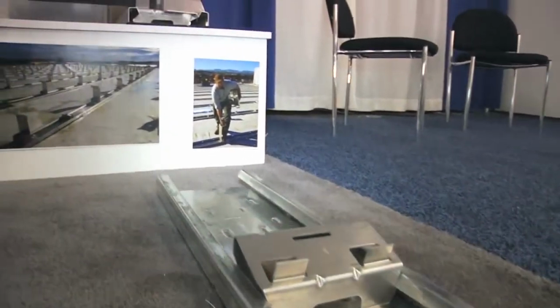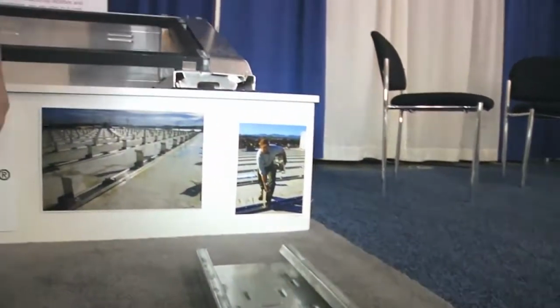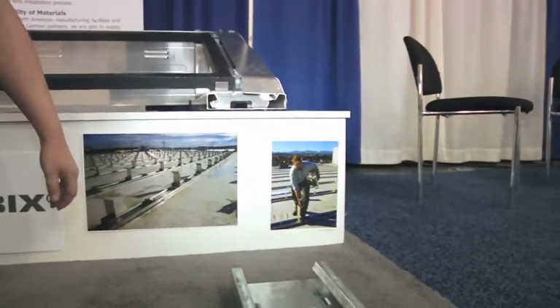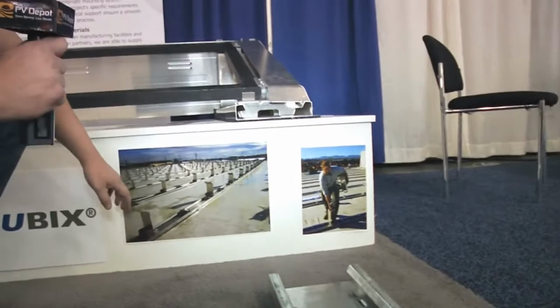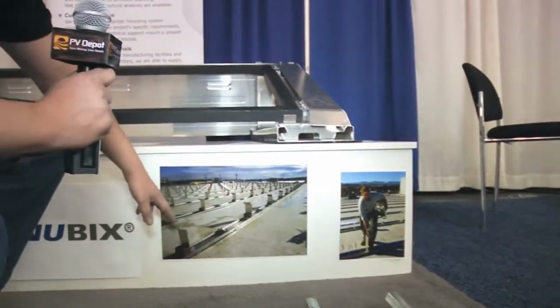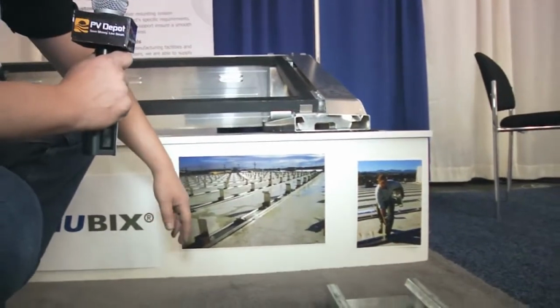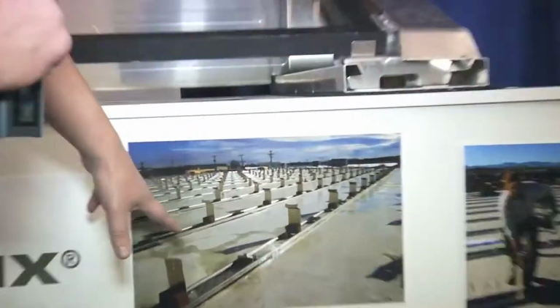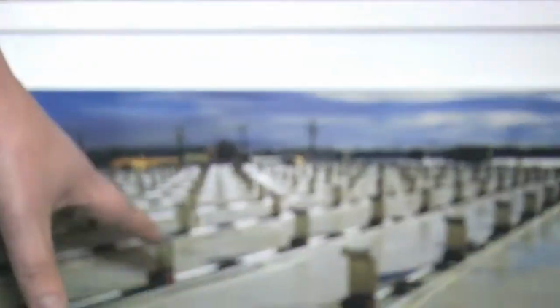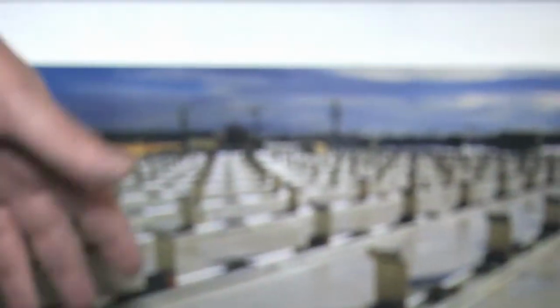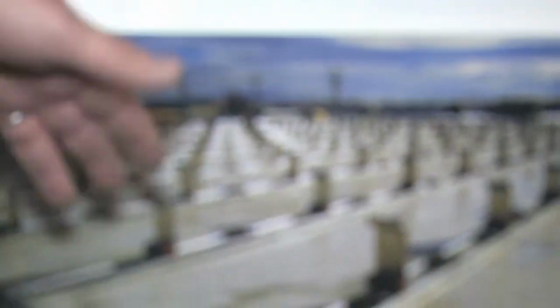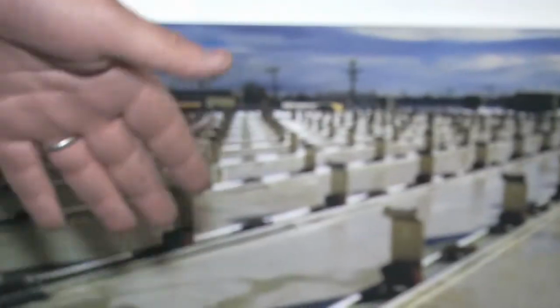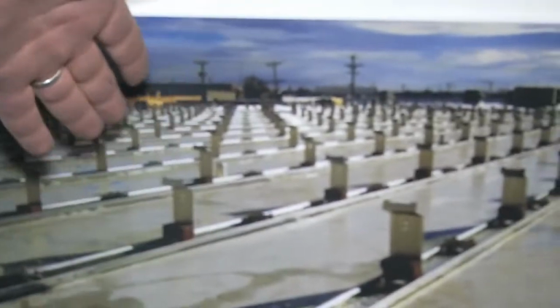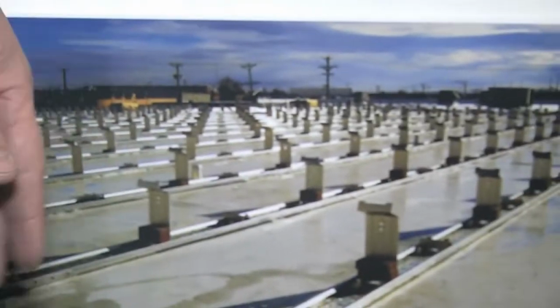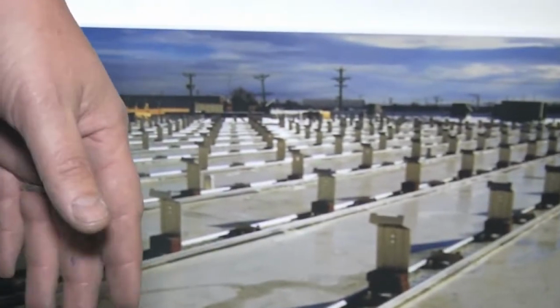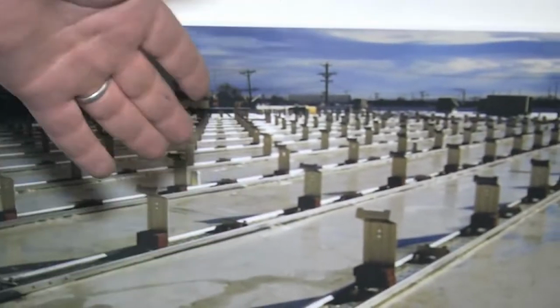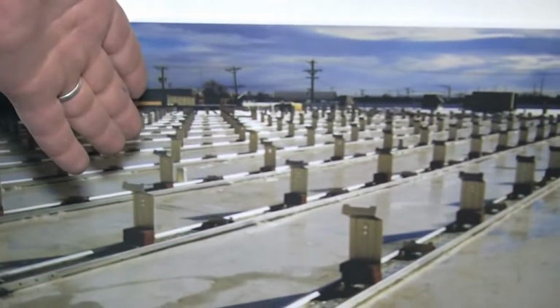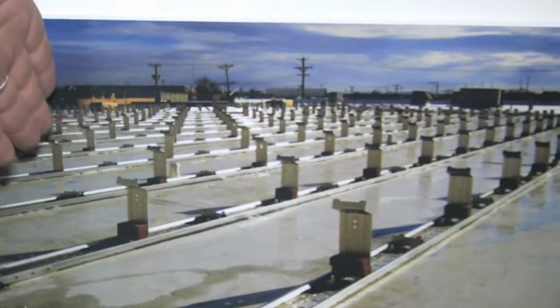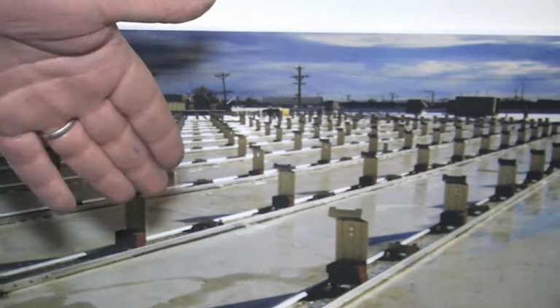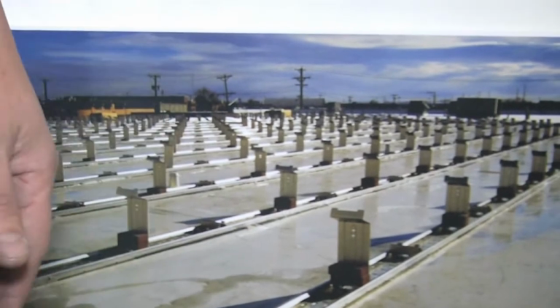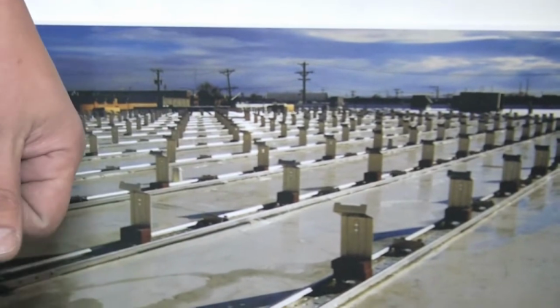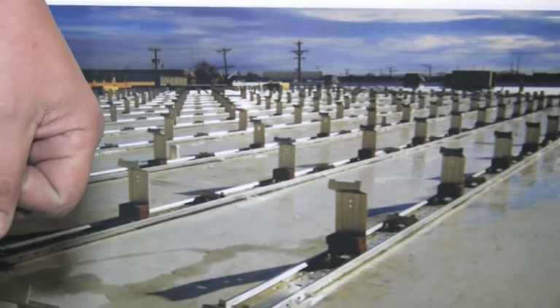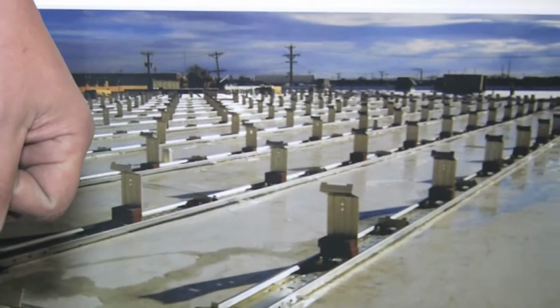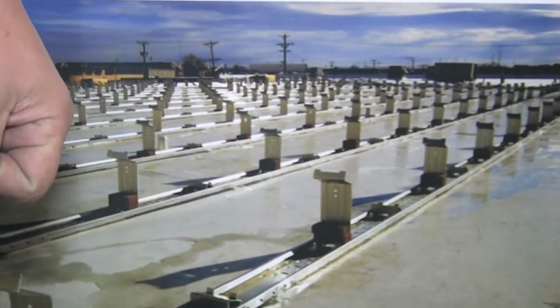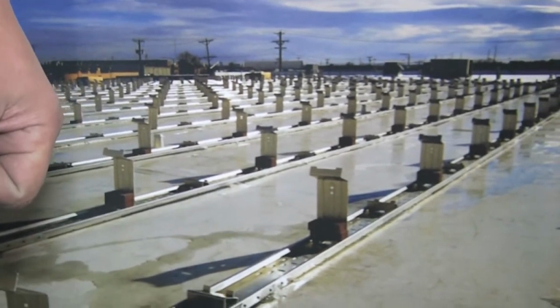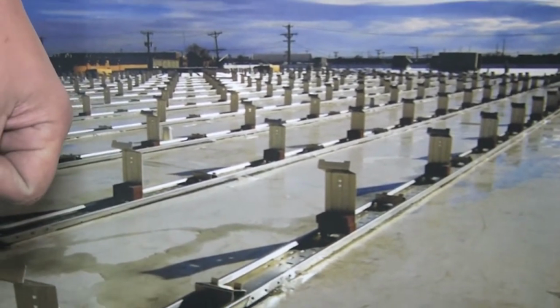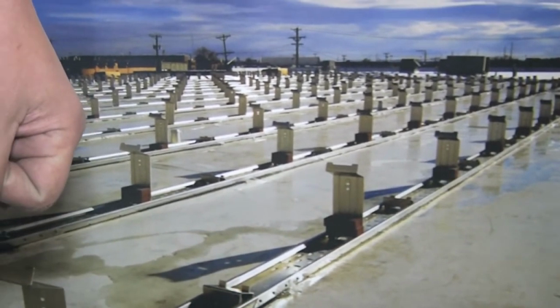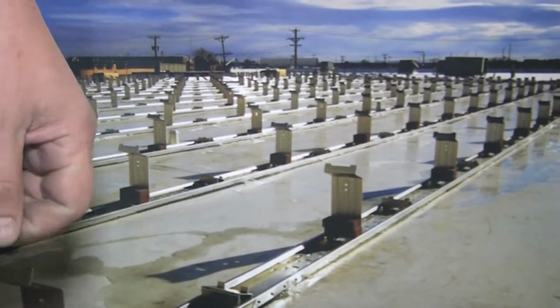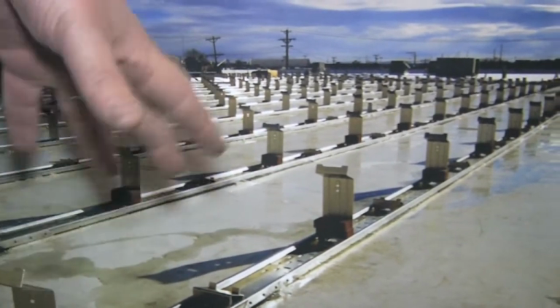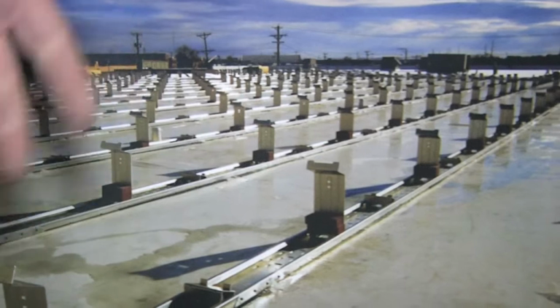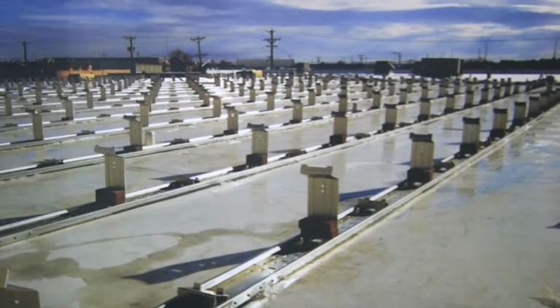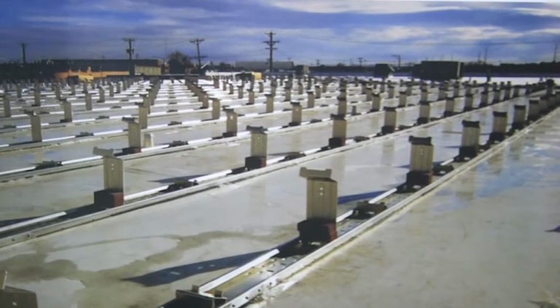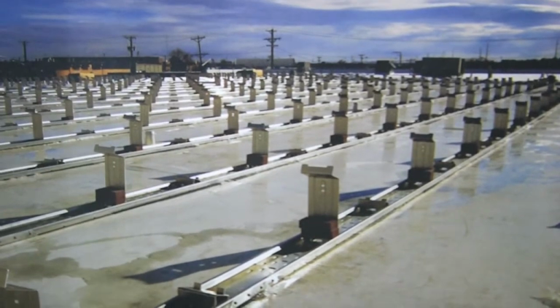Minimum ballast requirement, as I mentioned — this photograph here was a 100-kilowatt system. It was installed by an untrained crew in about four and a half days, and the whole racking itself was assembled in about a day and a half.